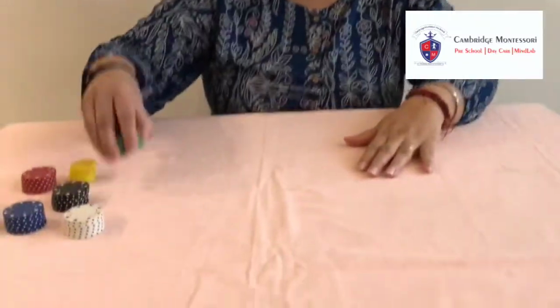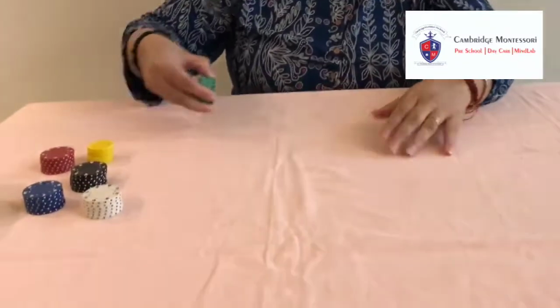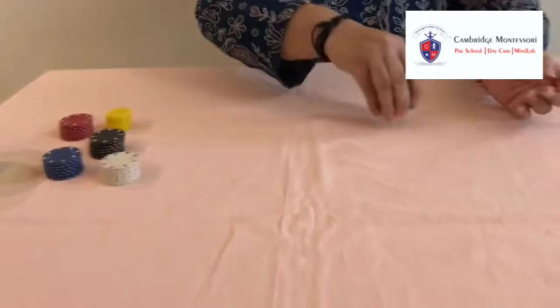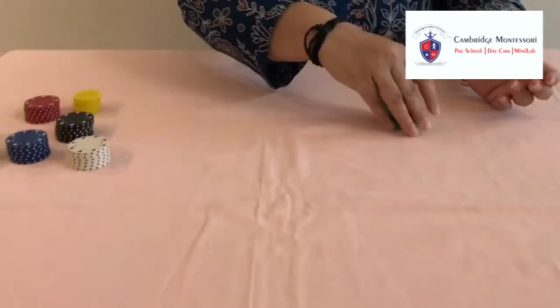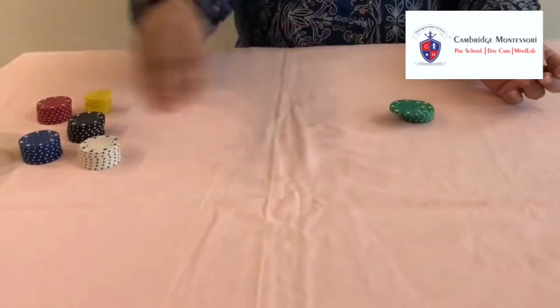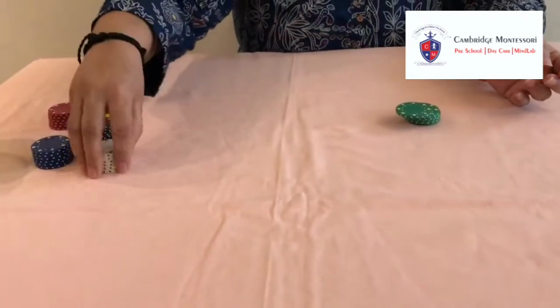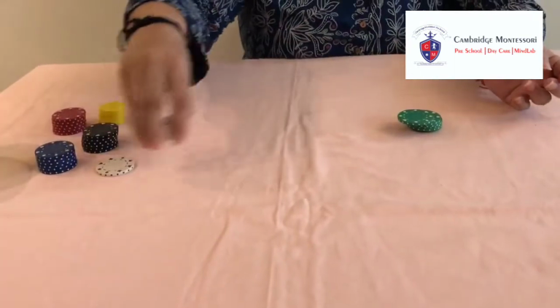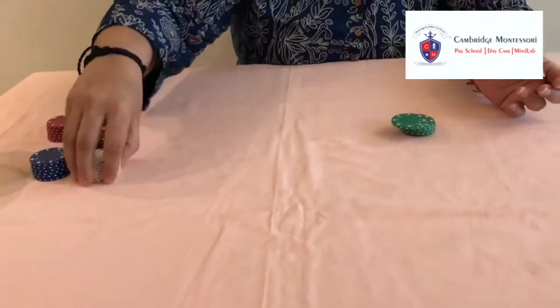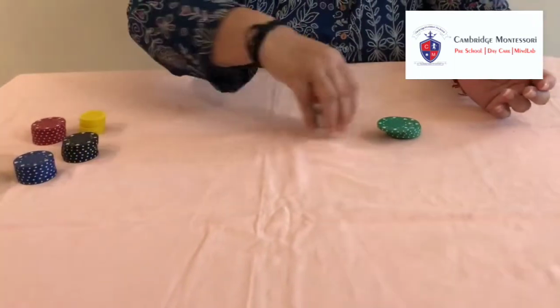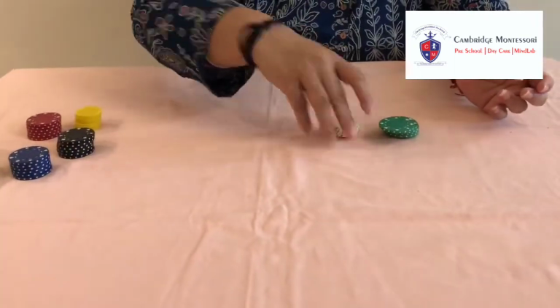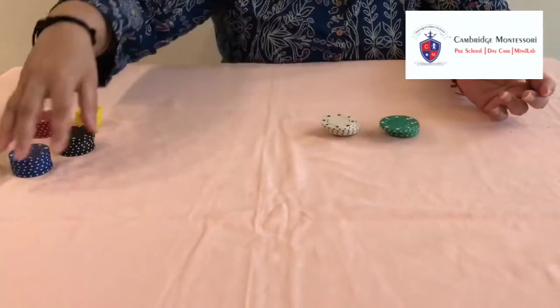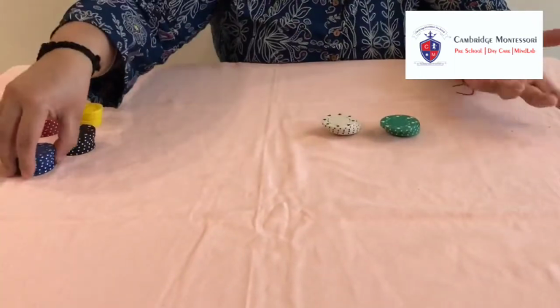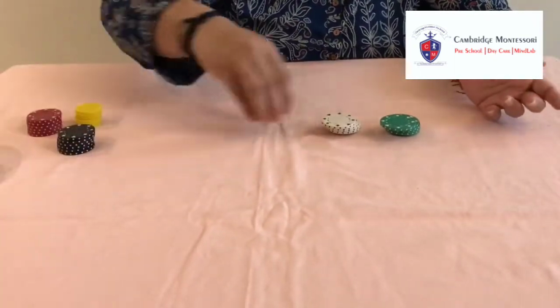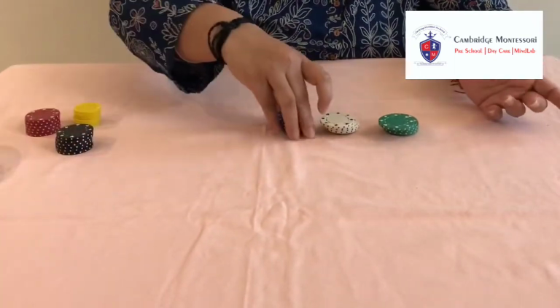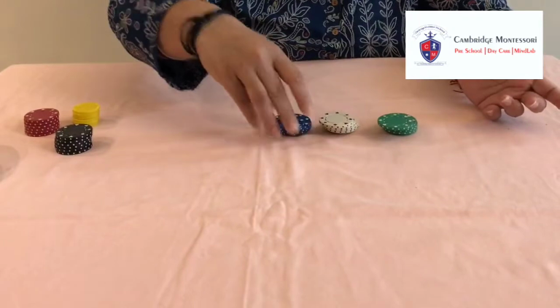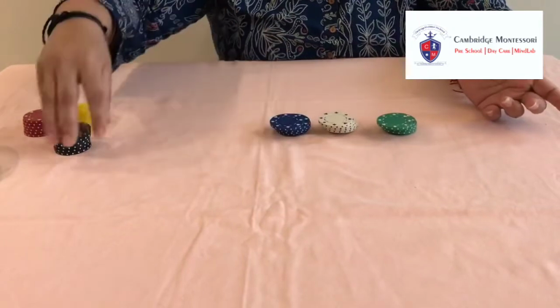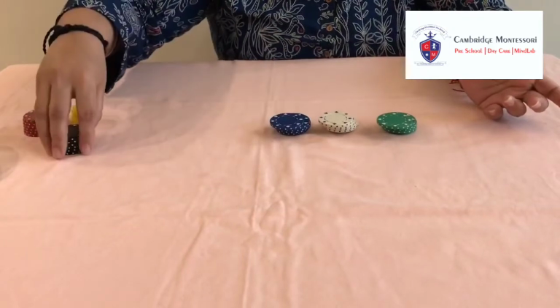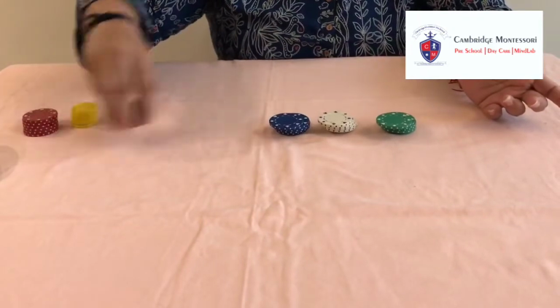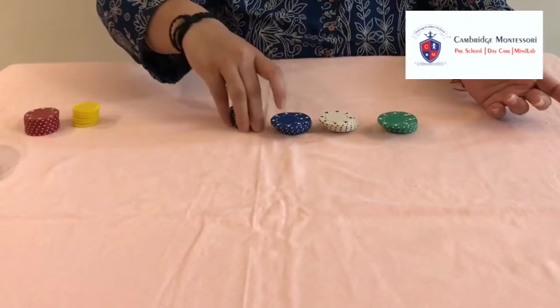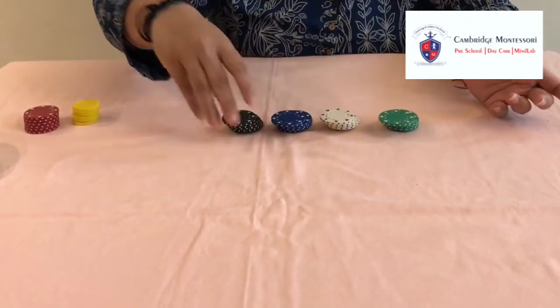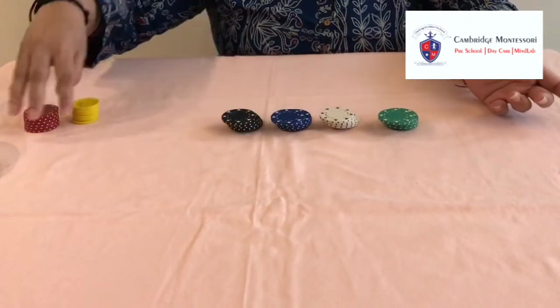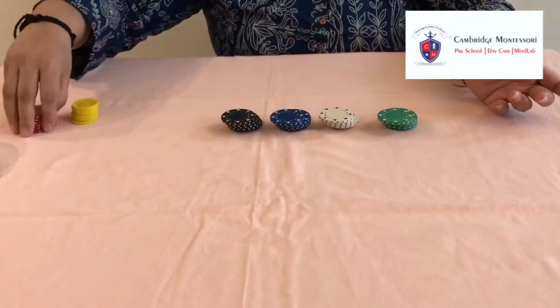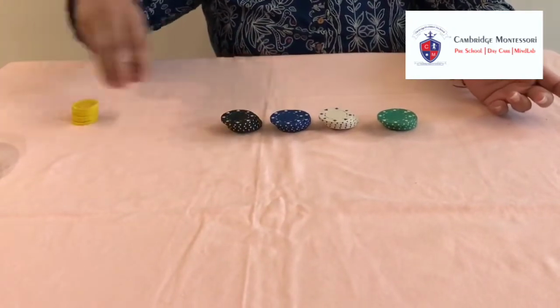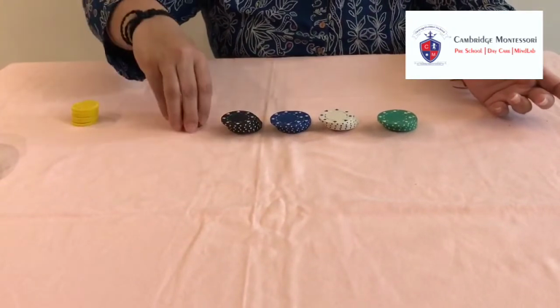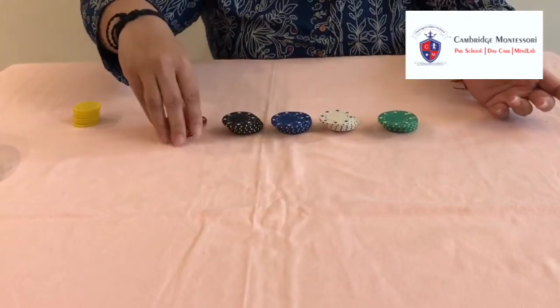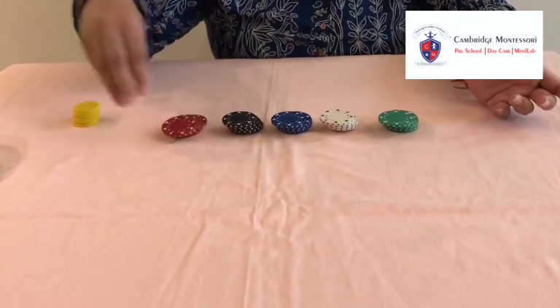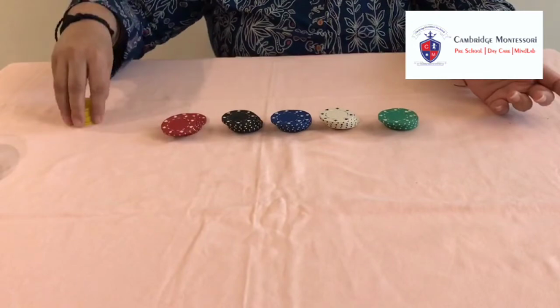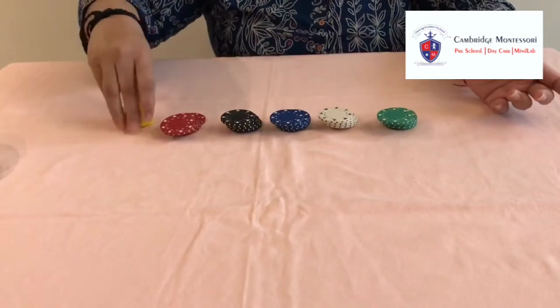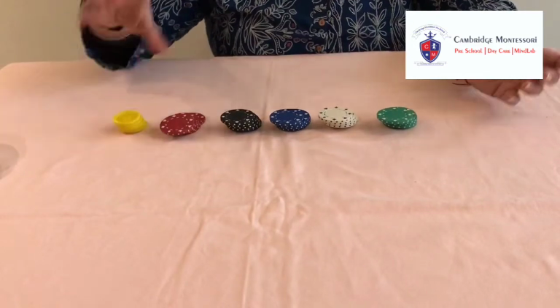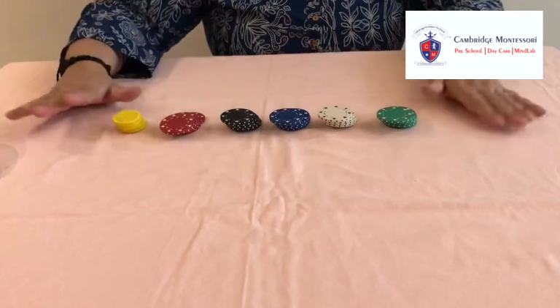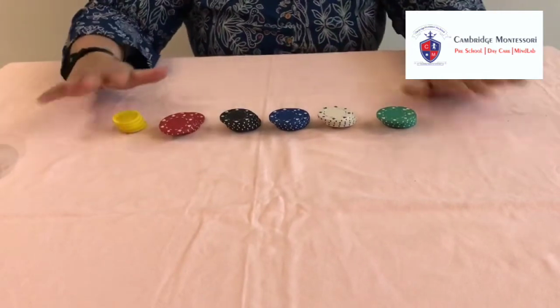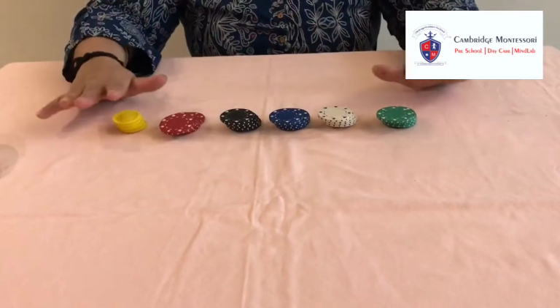I have chosen these different colour coins. You can take anything else — if you don't have coins, you can make these things with colourful papers in different colours. So no bounding with the same colour.